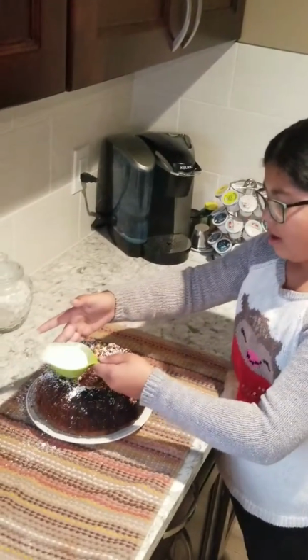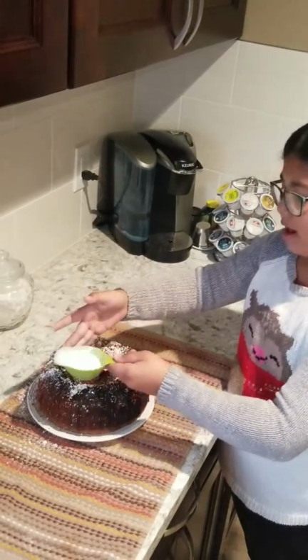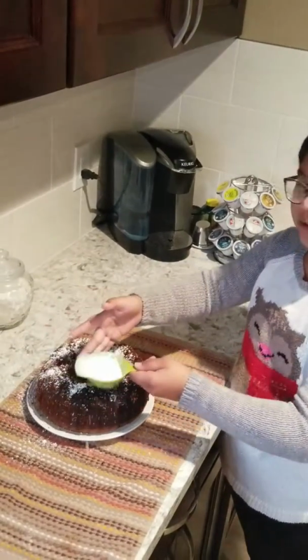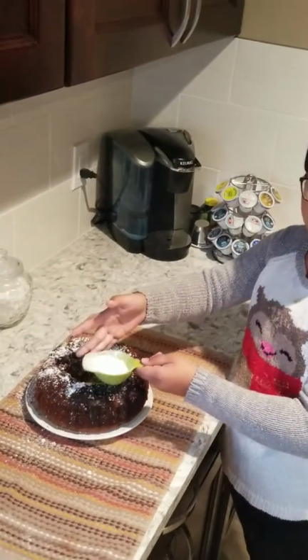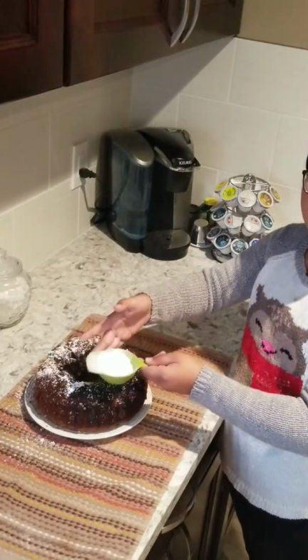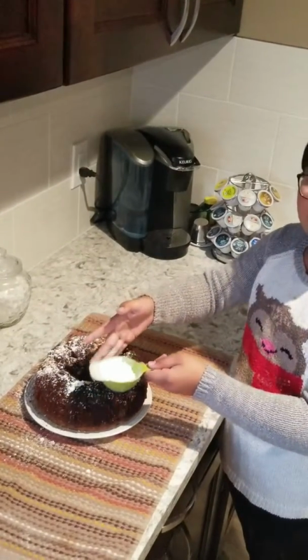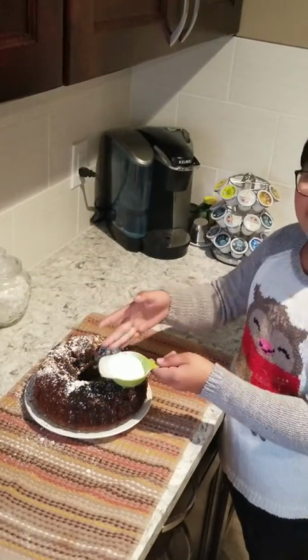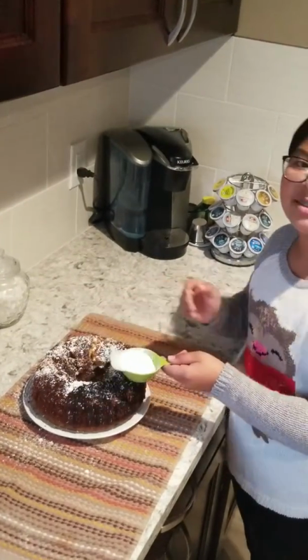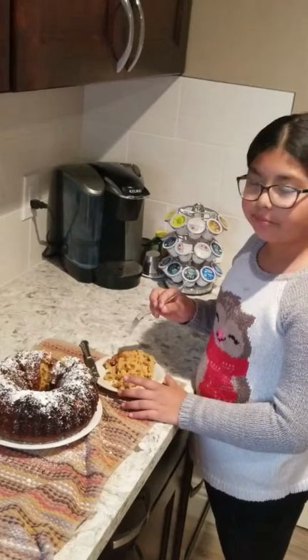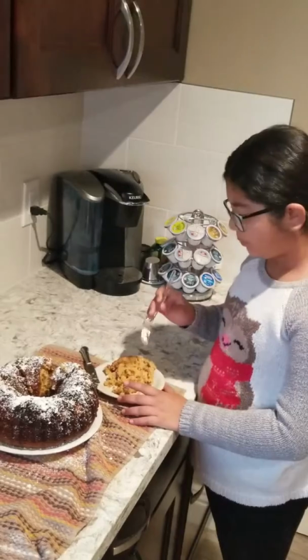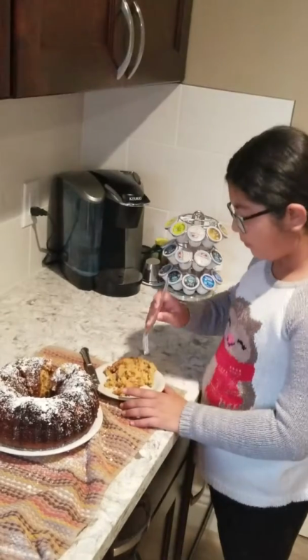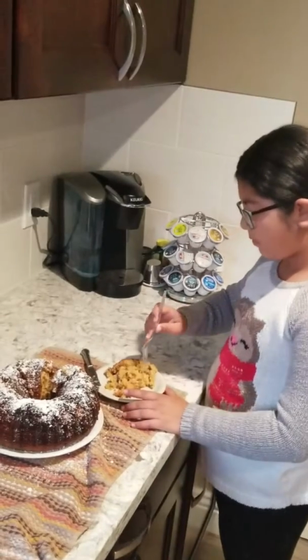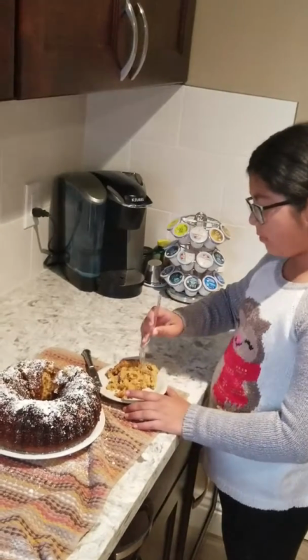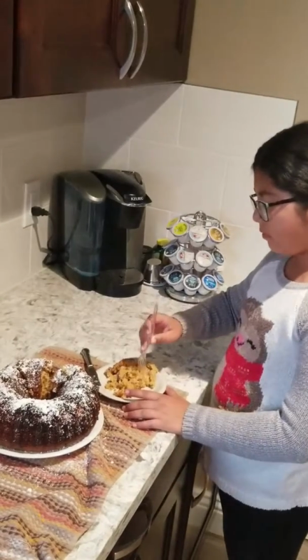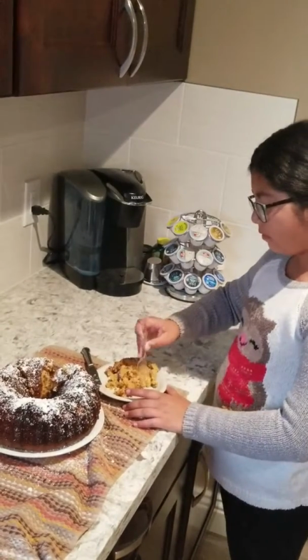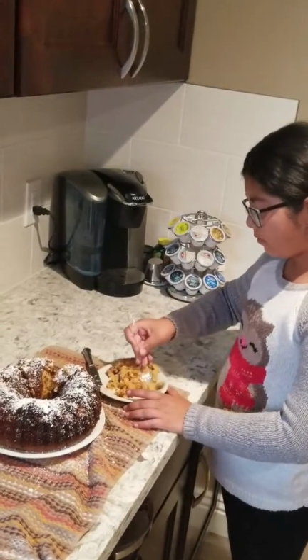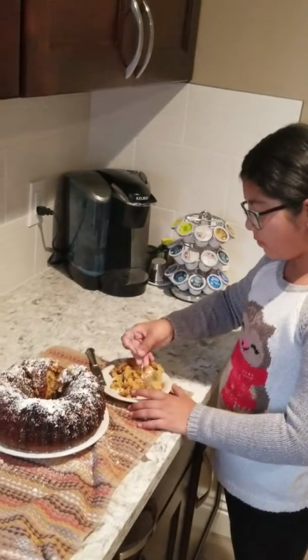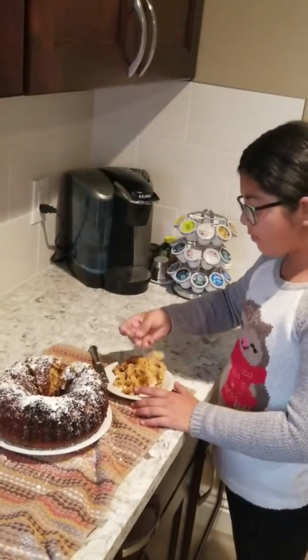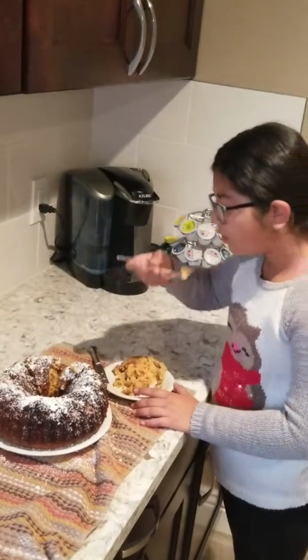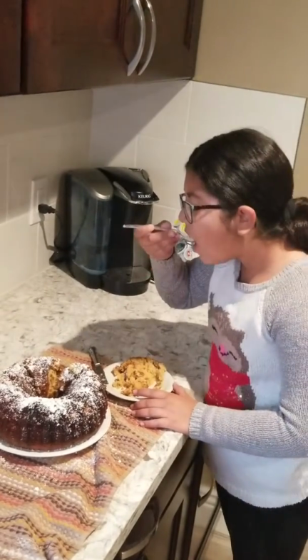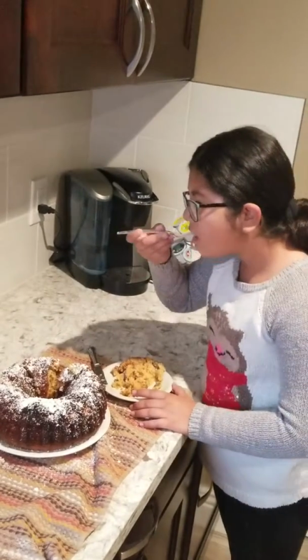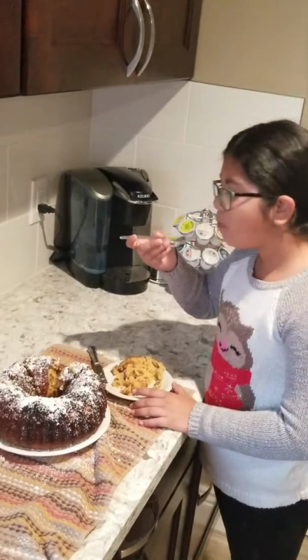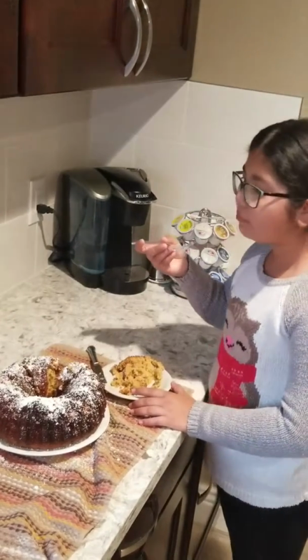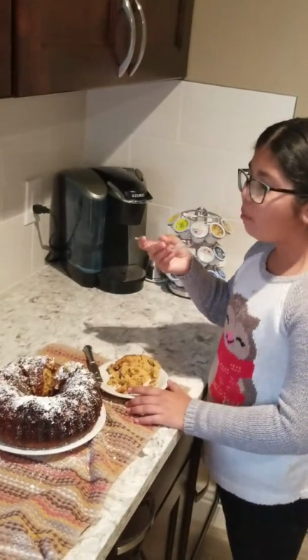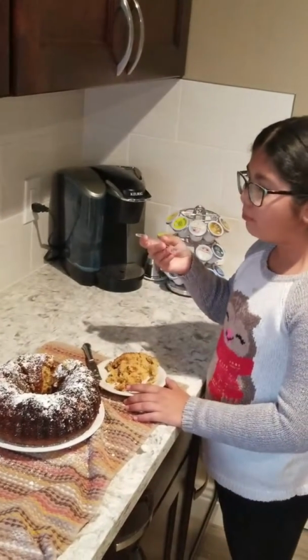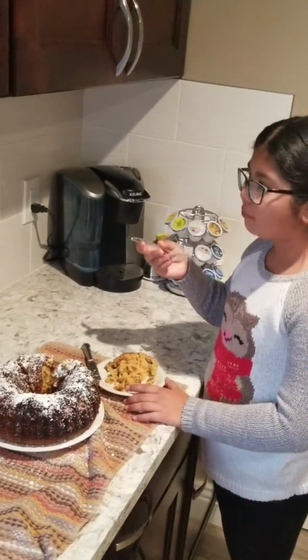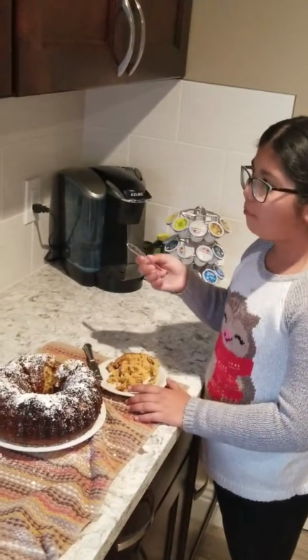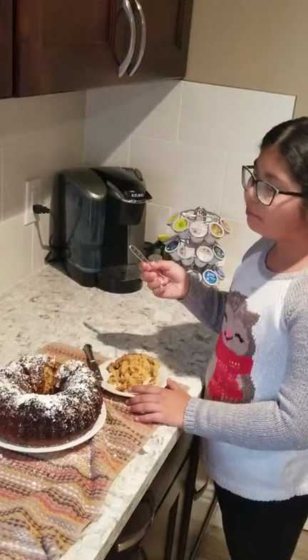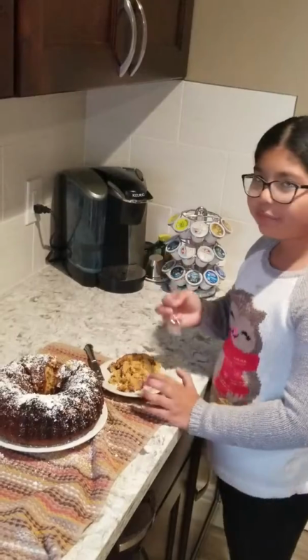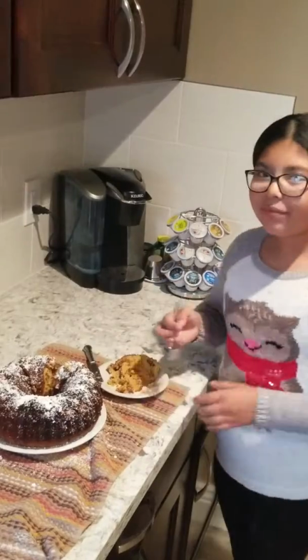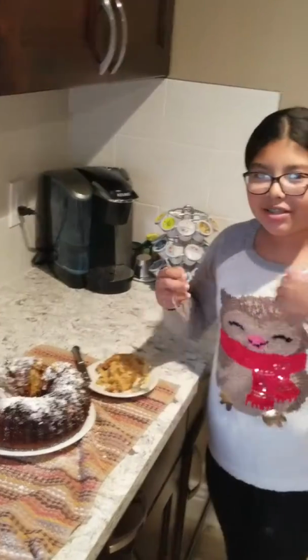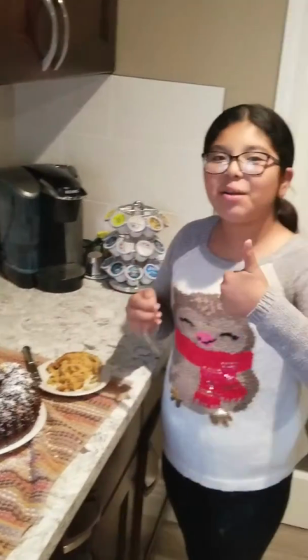And now it's time for the taste test. So yummy.